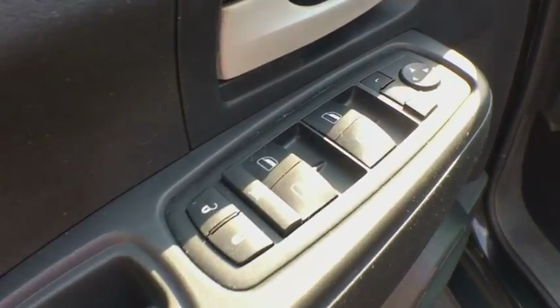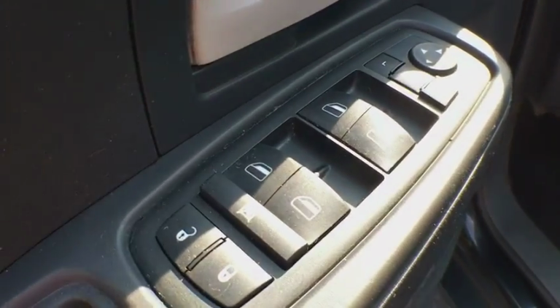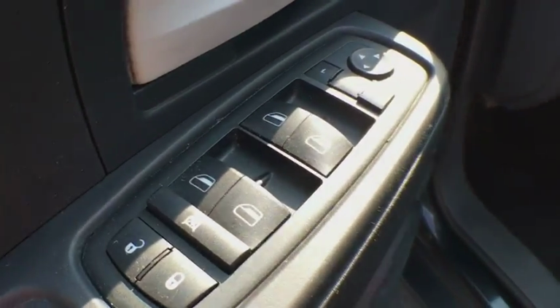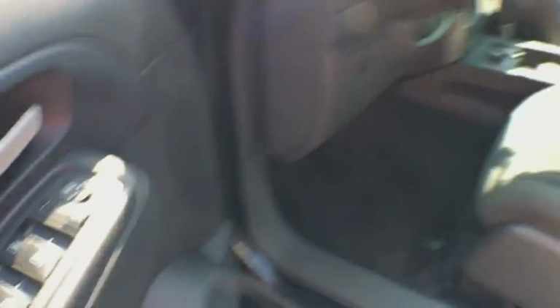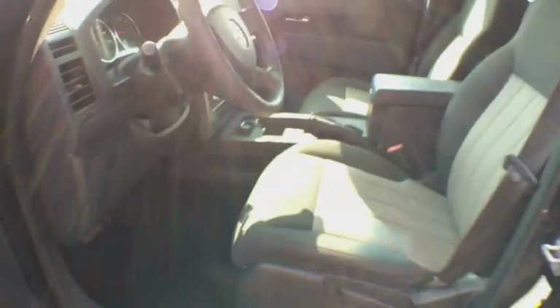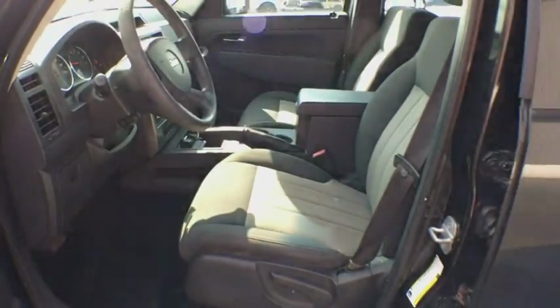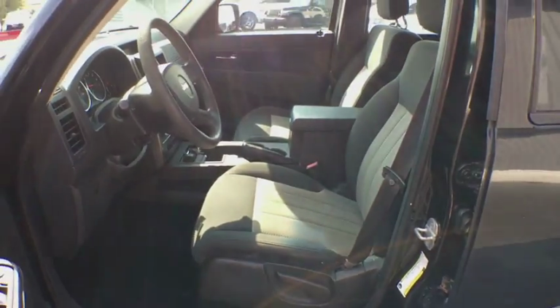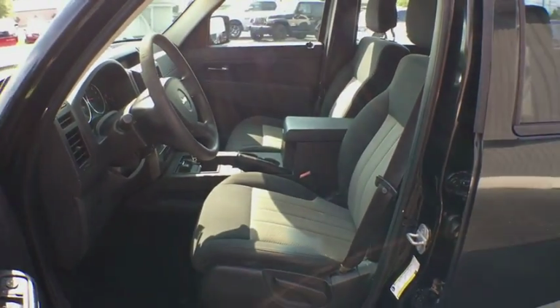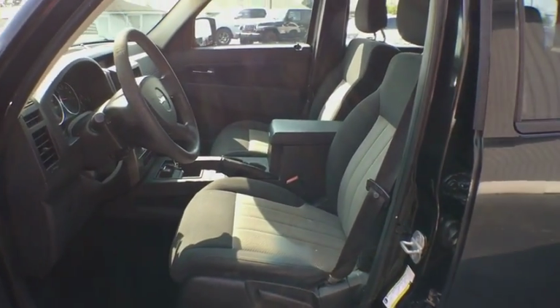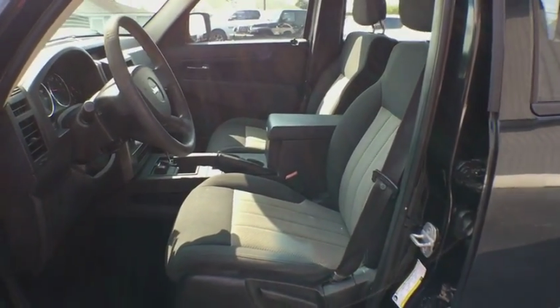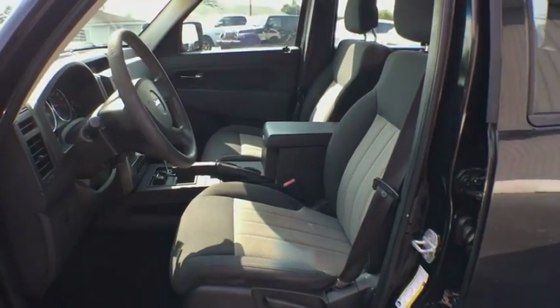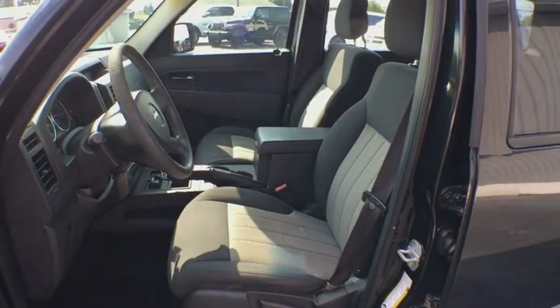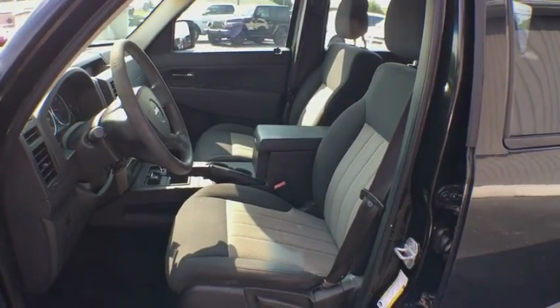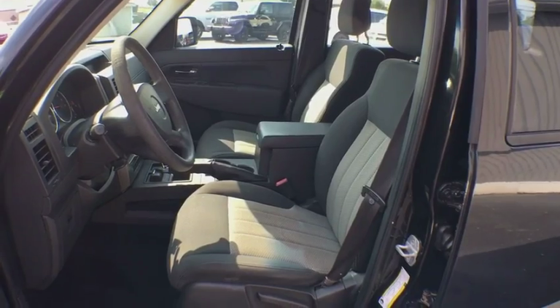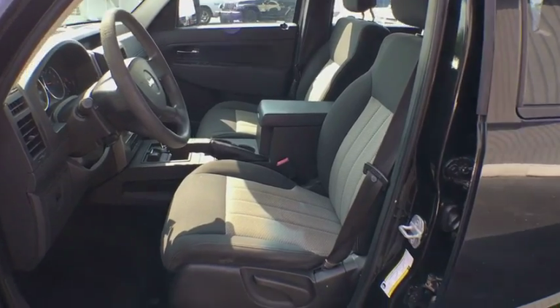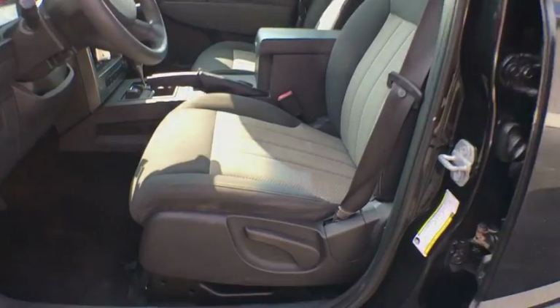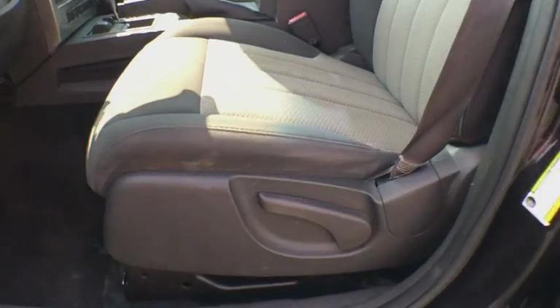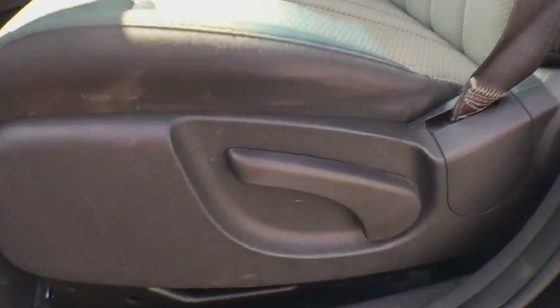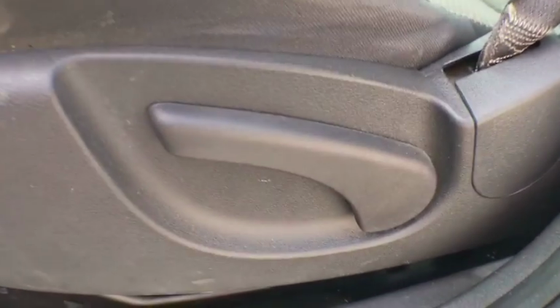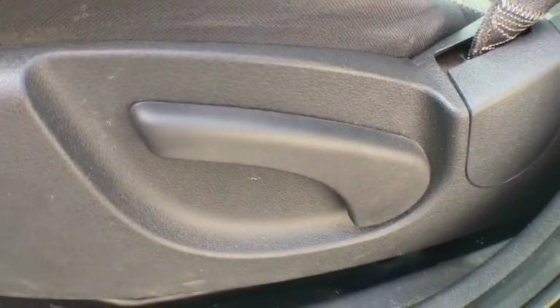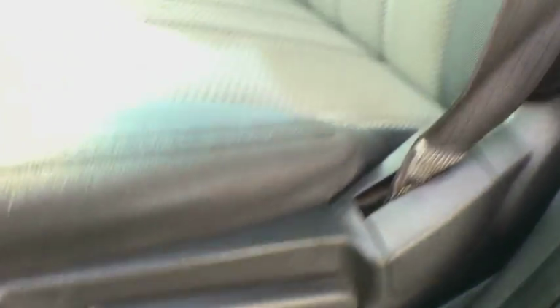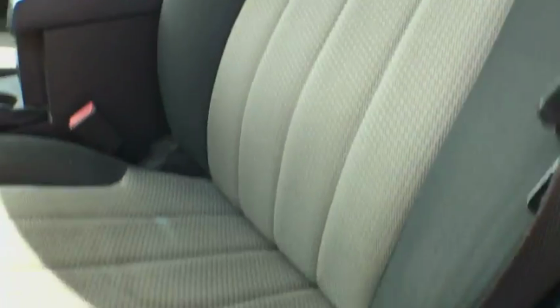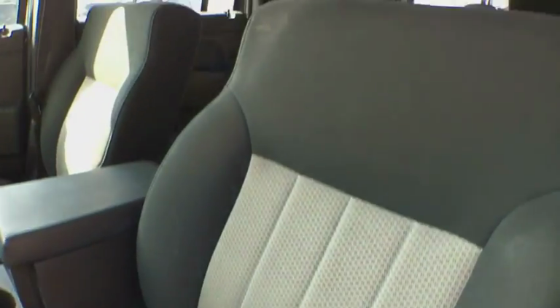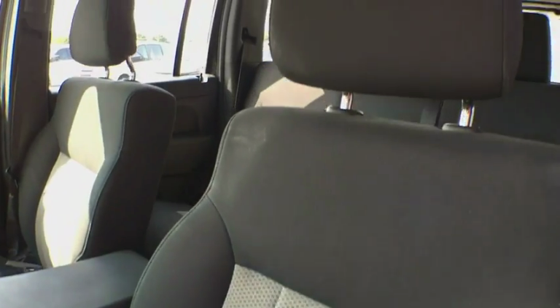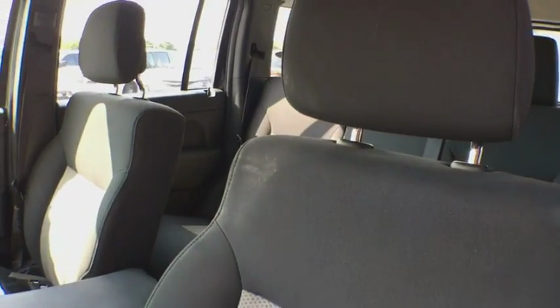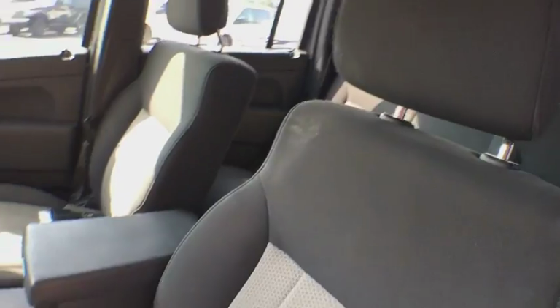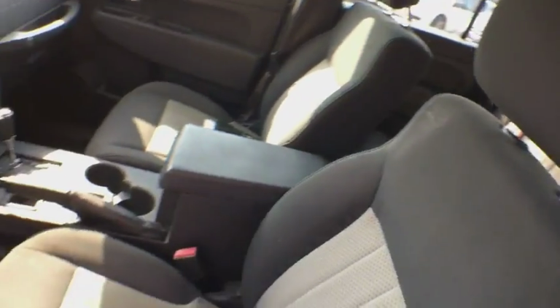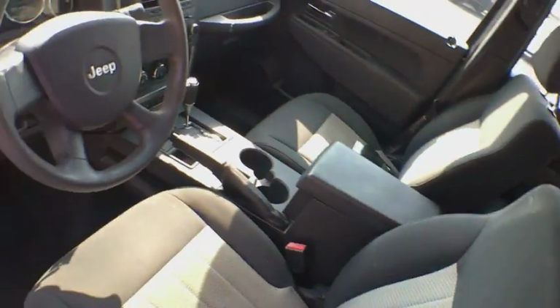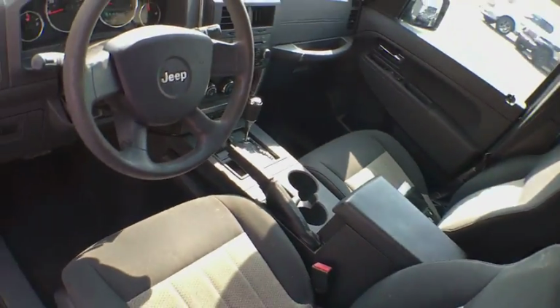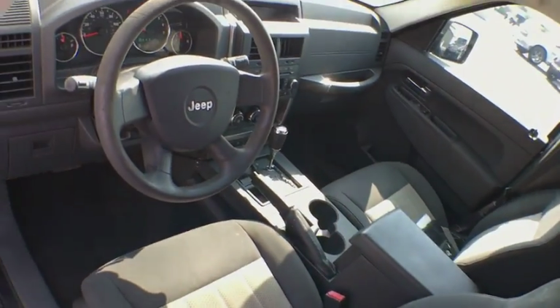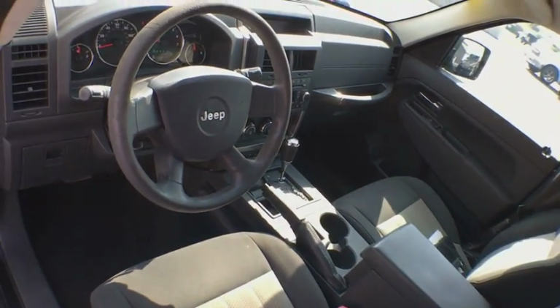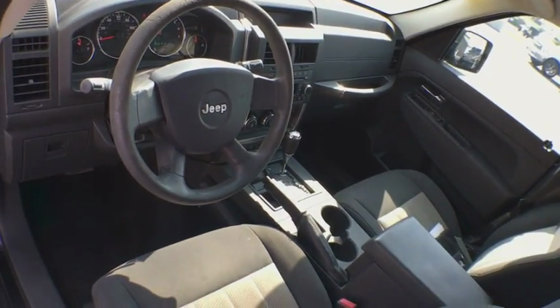Four-wheel drive, aluminum wheels, four-wheel disc brakes, AM-FM stereo radio, rear defrost, CD player, bucket seats, power windows, MP3 player, passenger airbag, child safety locks.